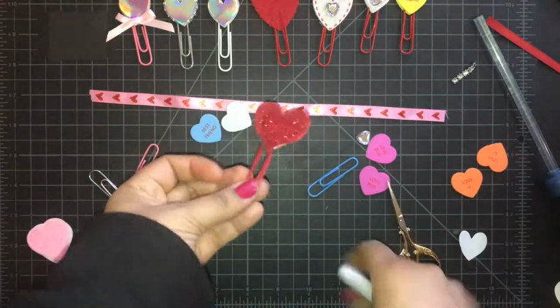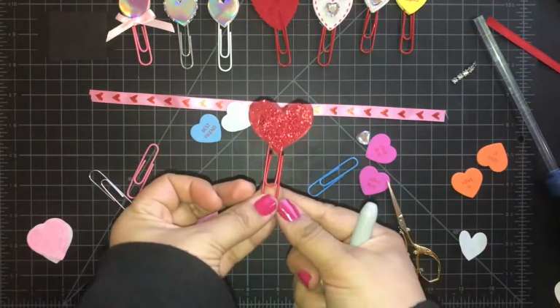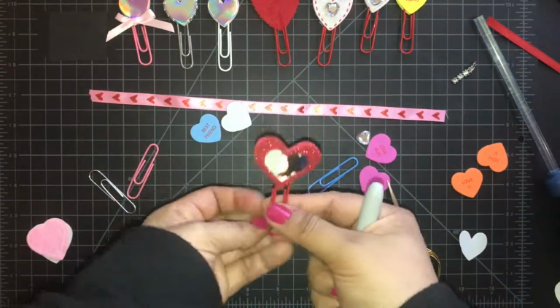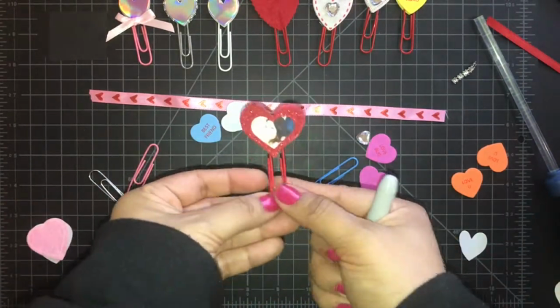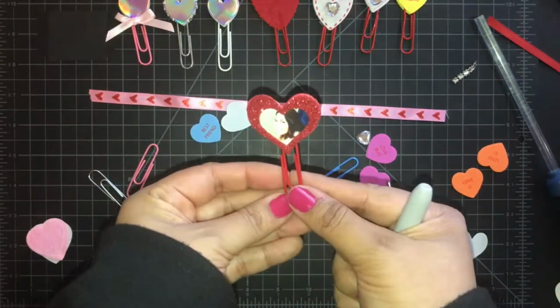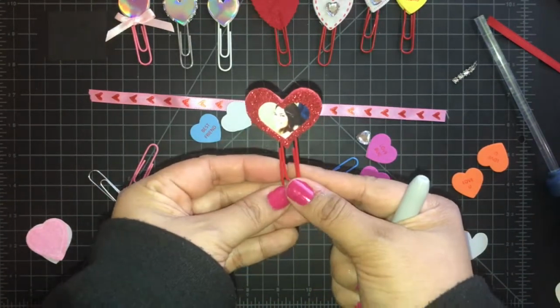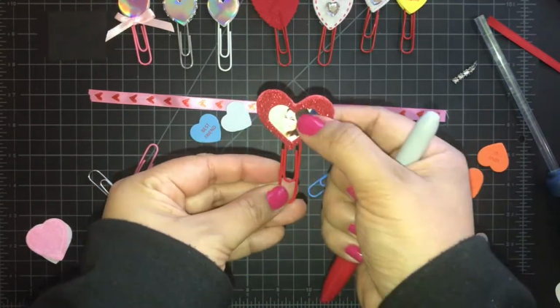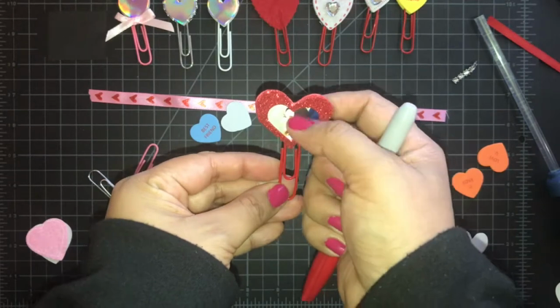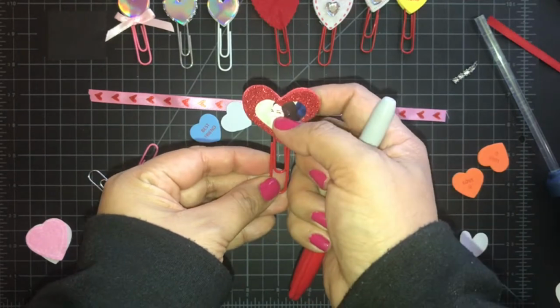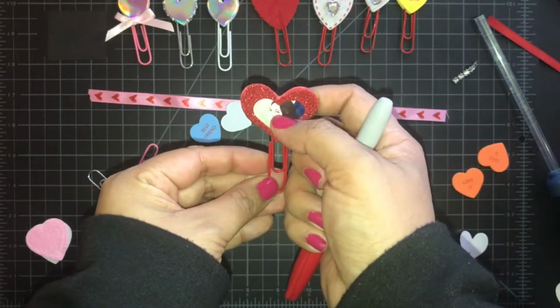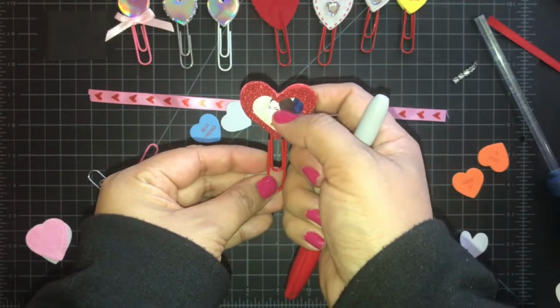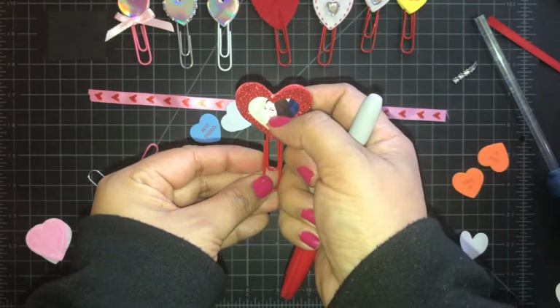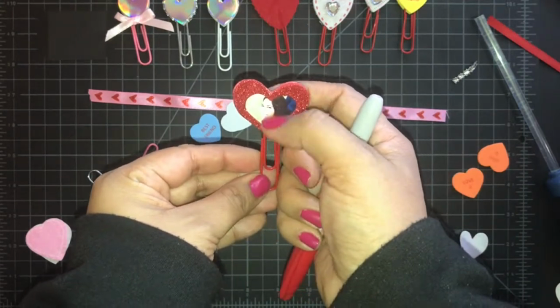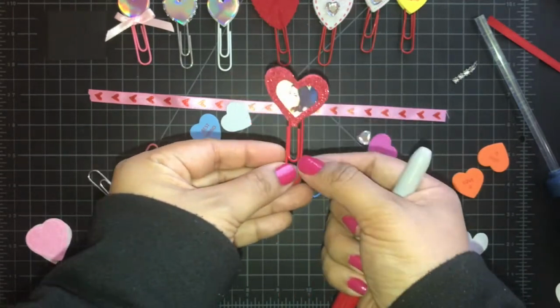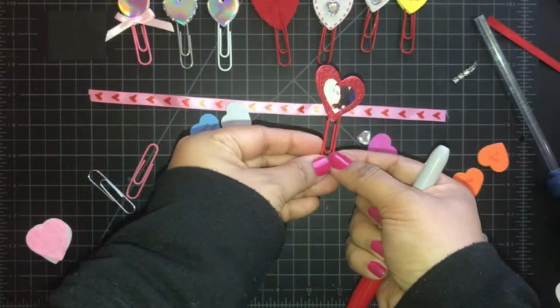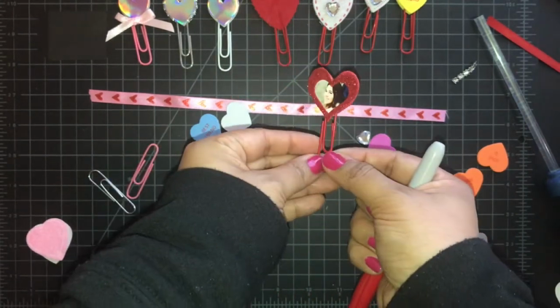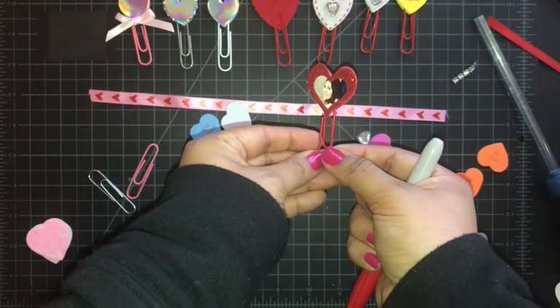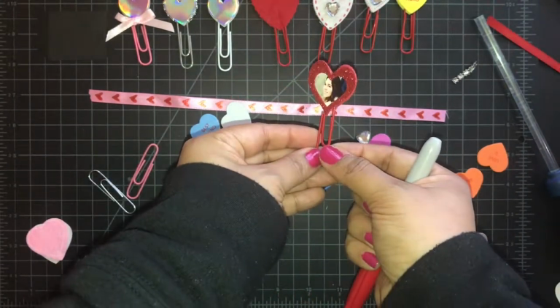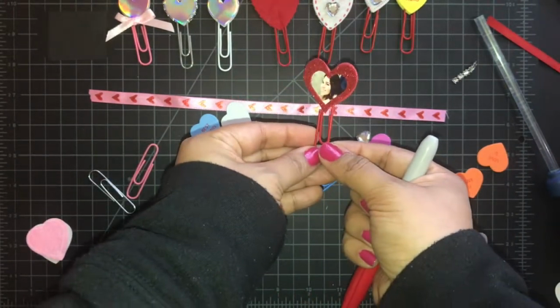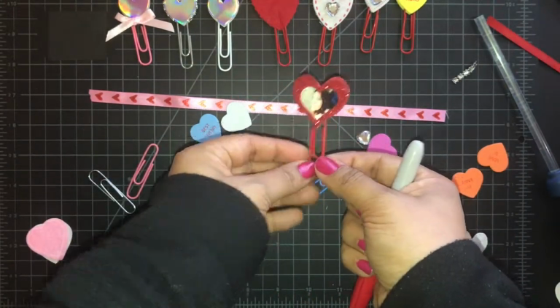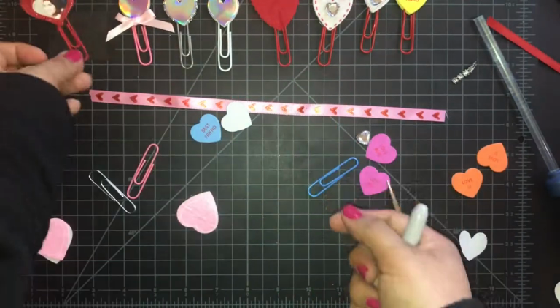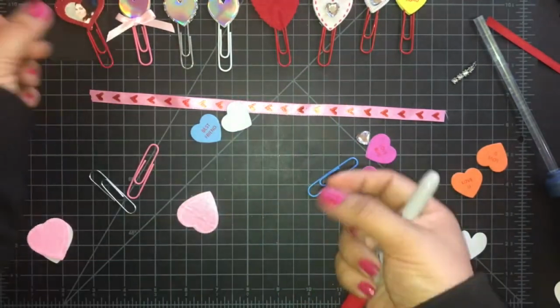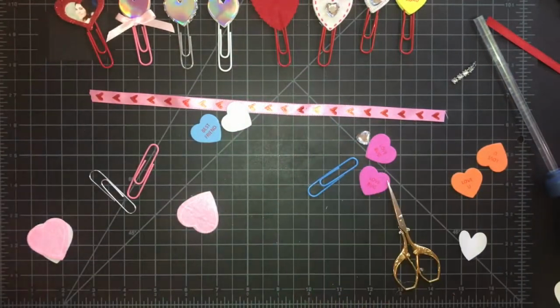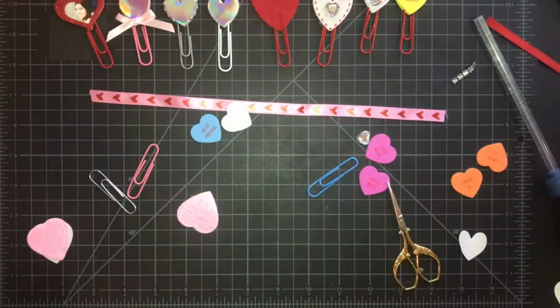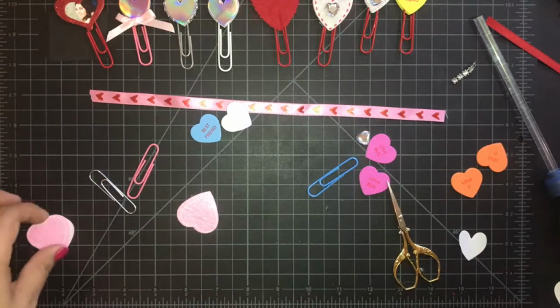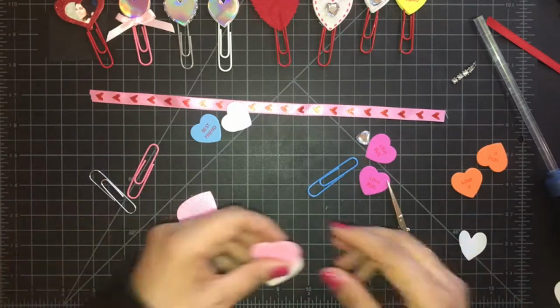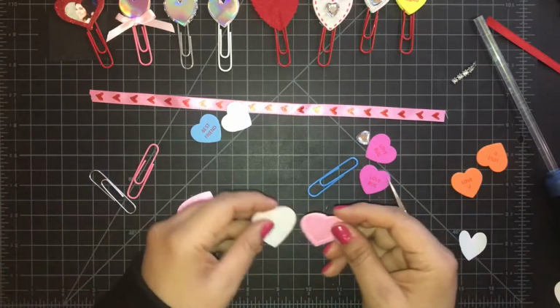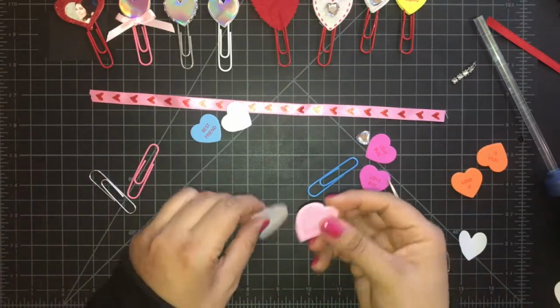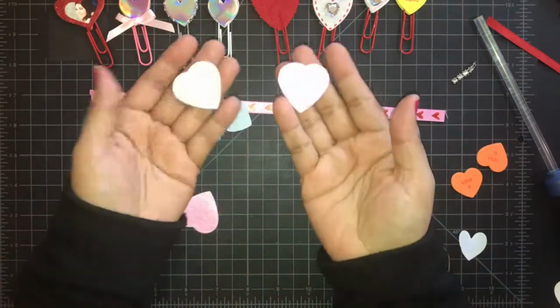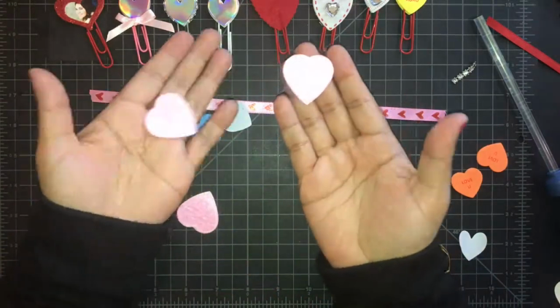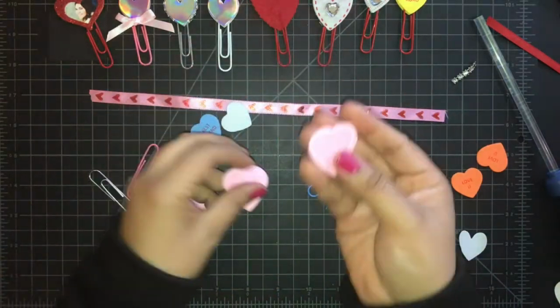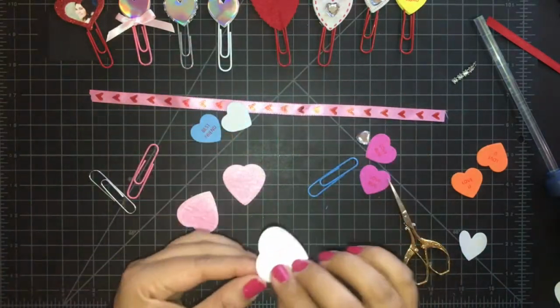Be careful when using hot glue — I got a little hot glue on her face so I'm just trying to take that off. I love that paperclip, it's my absolute favorite you guys.